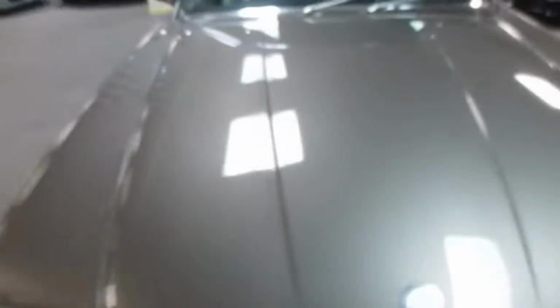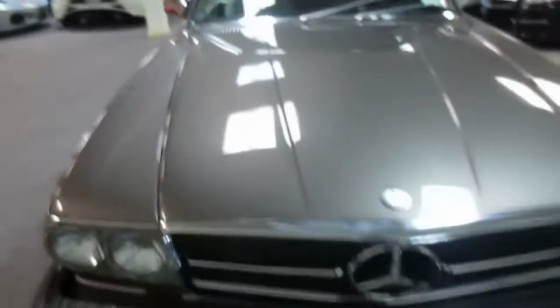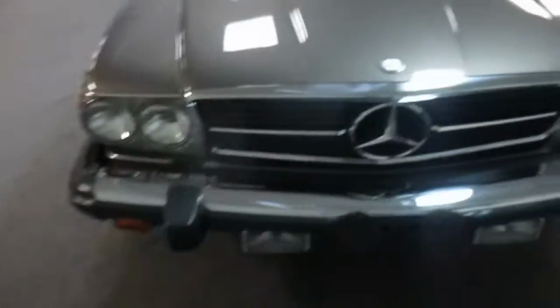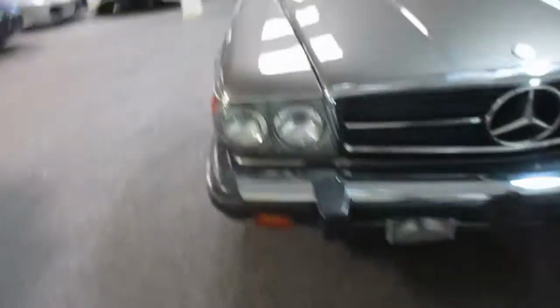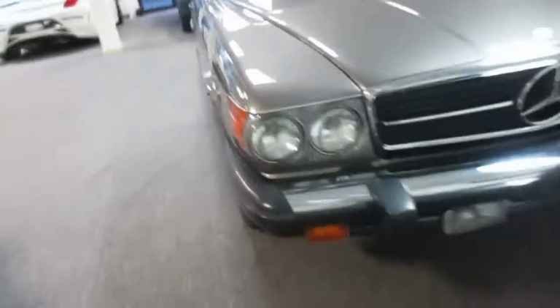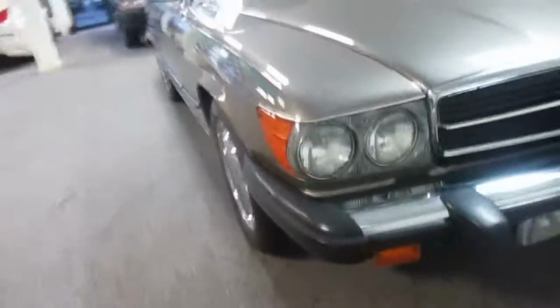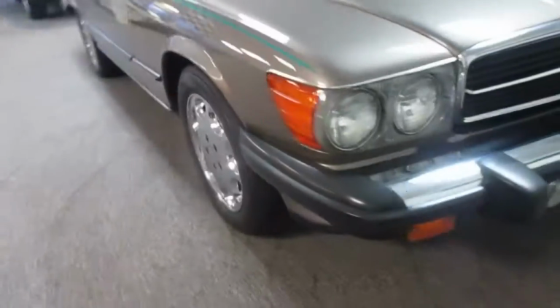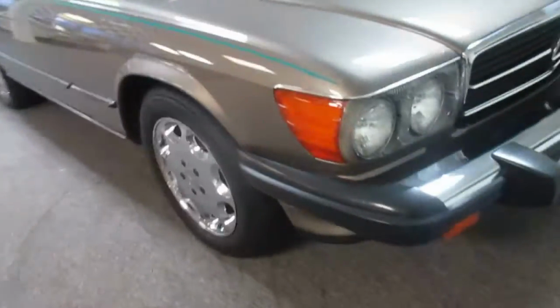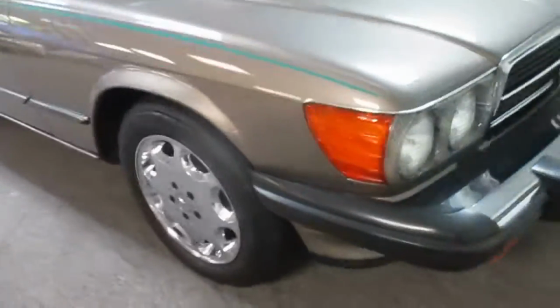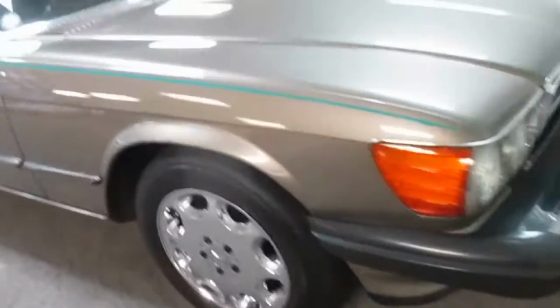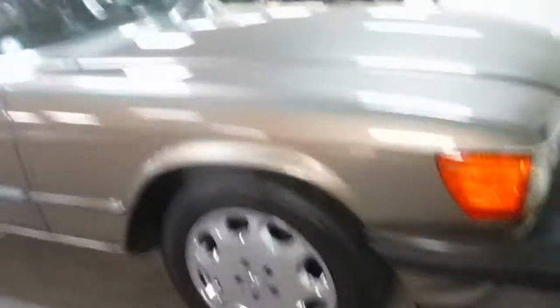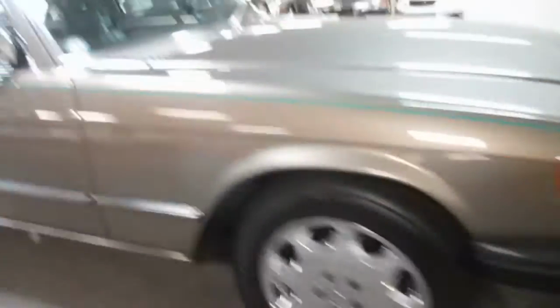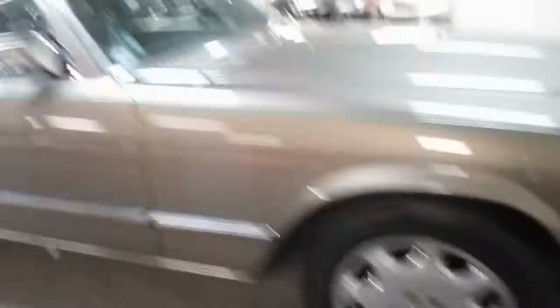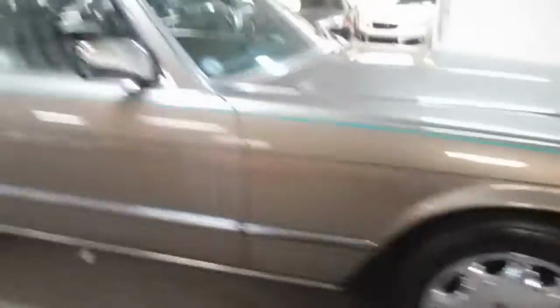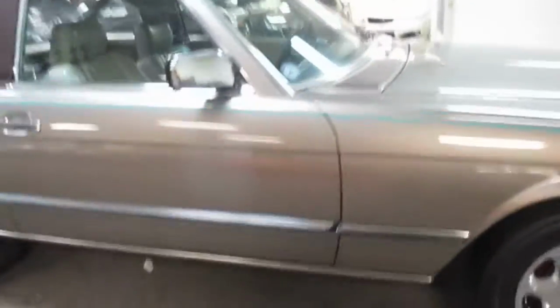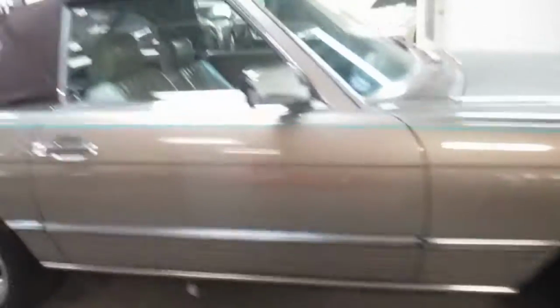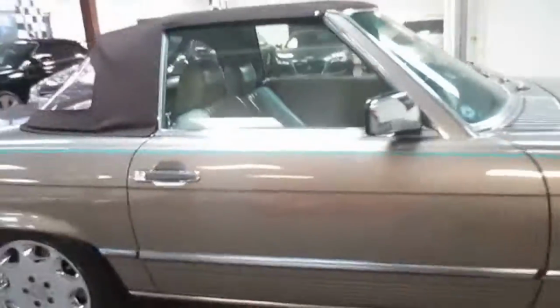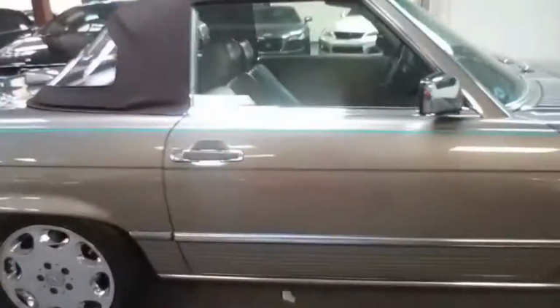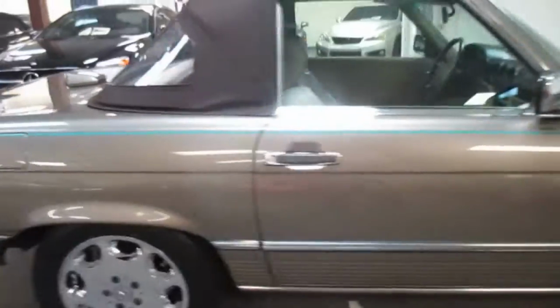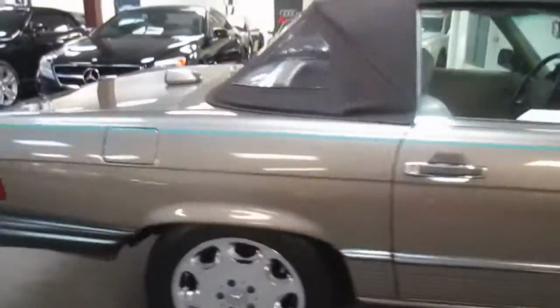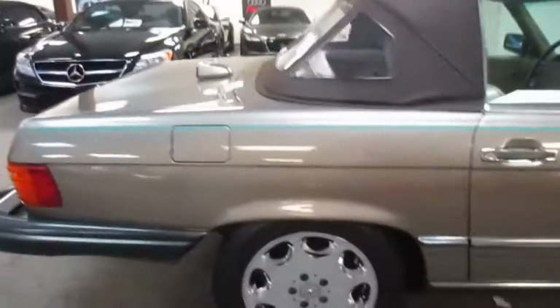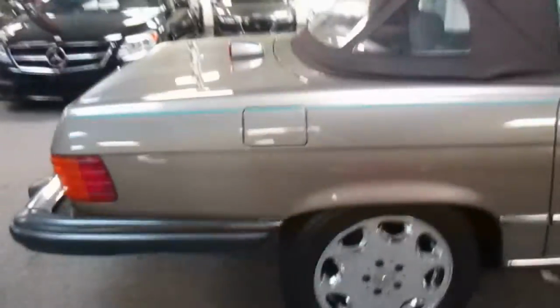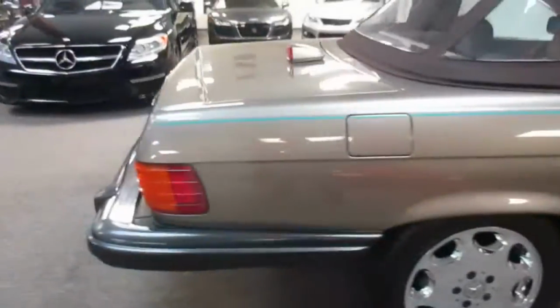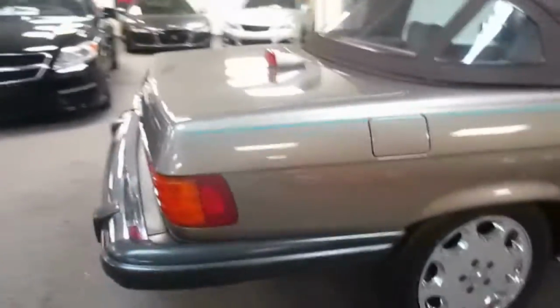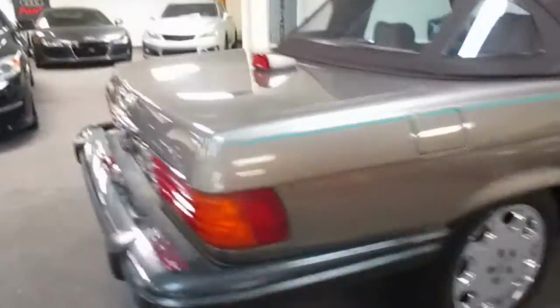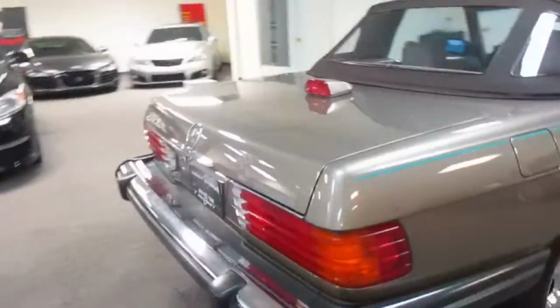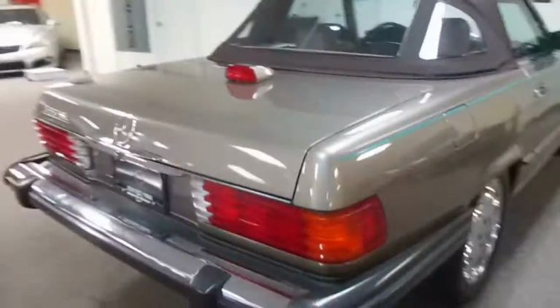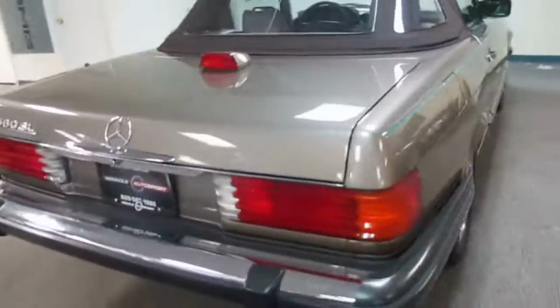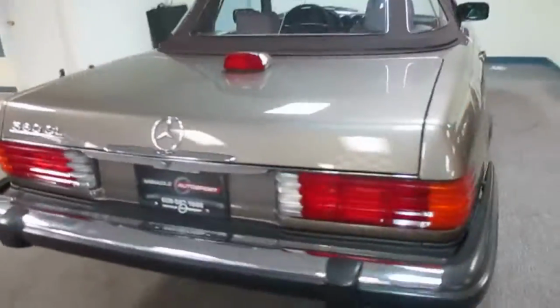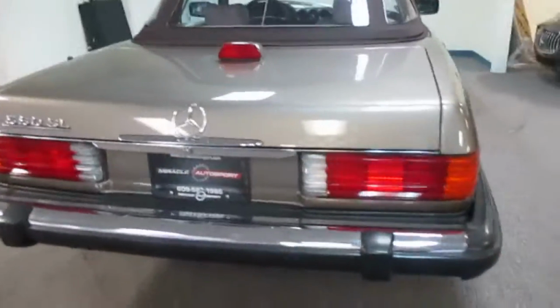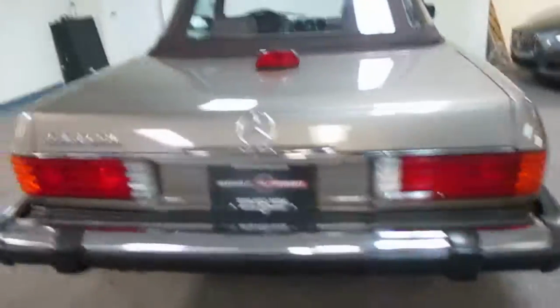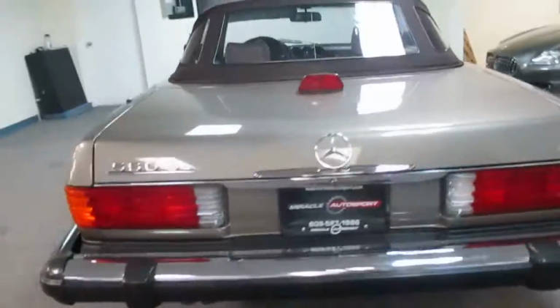There's not a scratch or a mark on the car. The wheels are perfect, got a matching set of Continental tires, new soft top, chrome's in great shape, runs and drives down the road great.